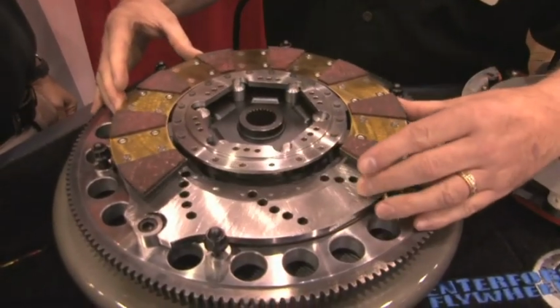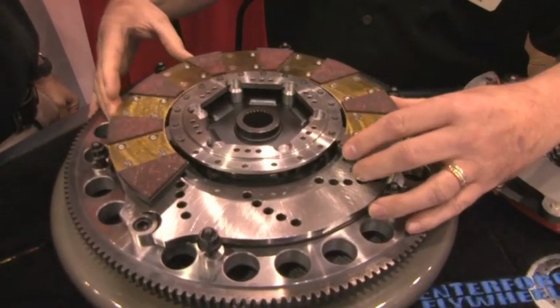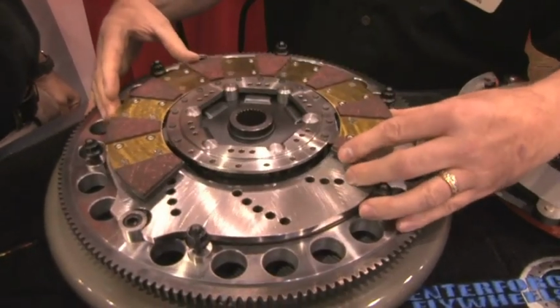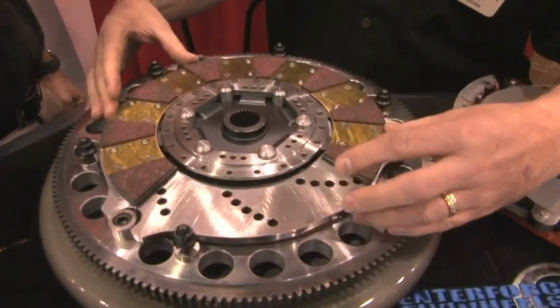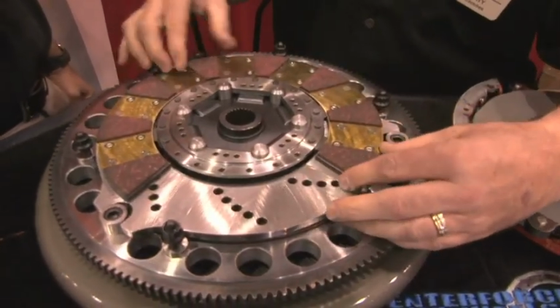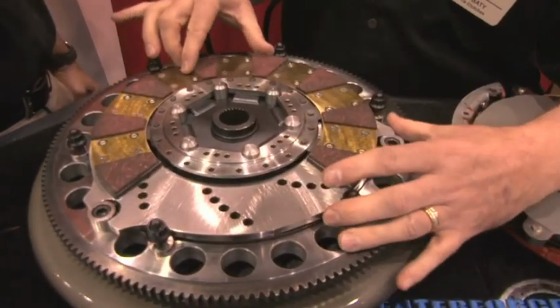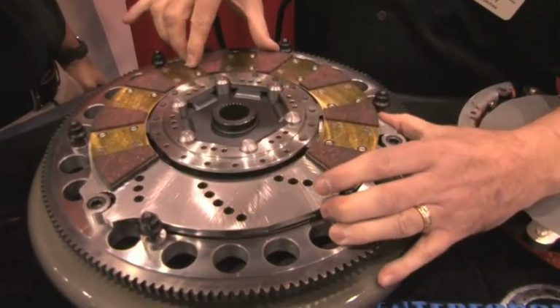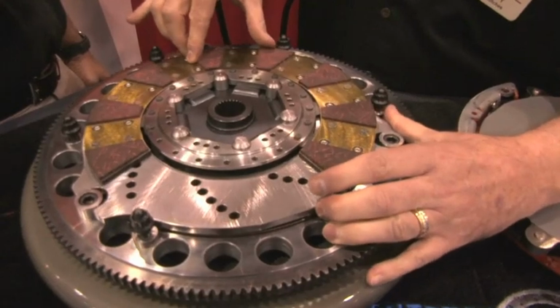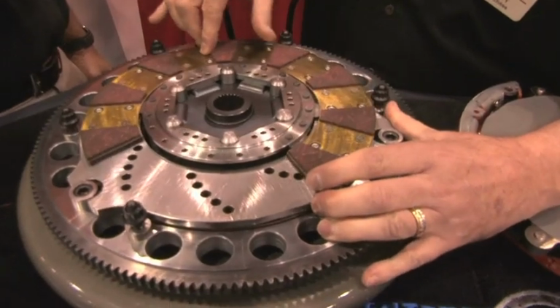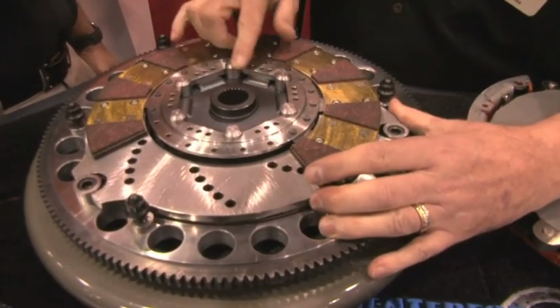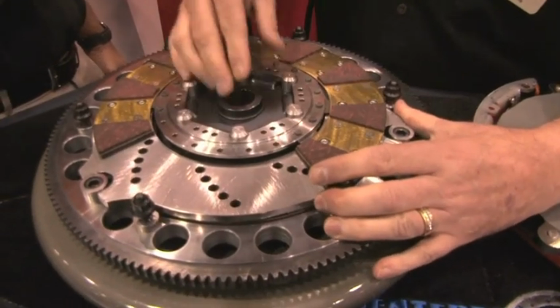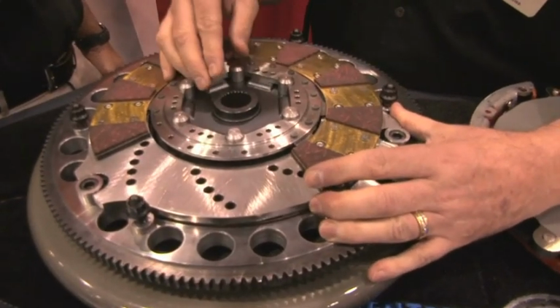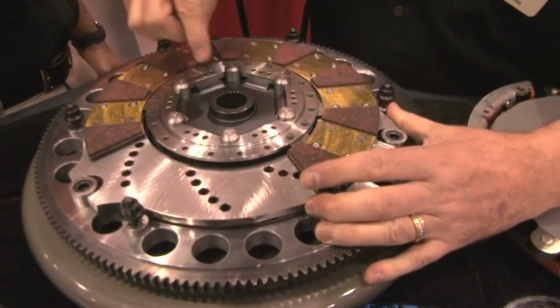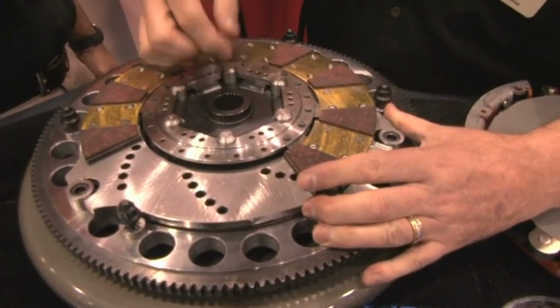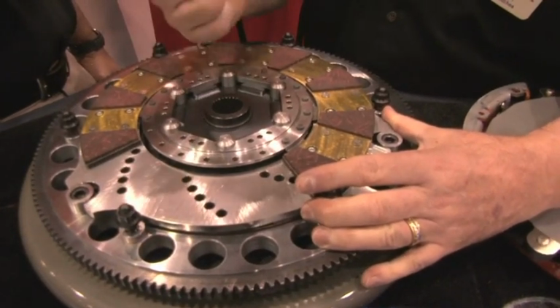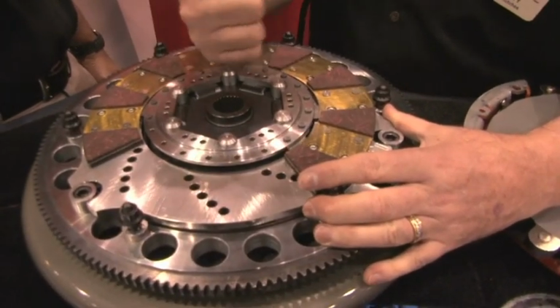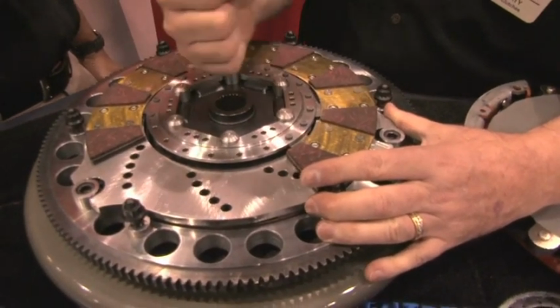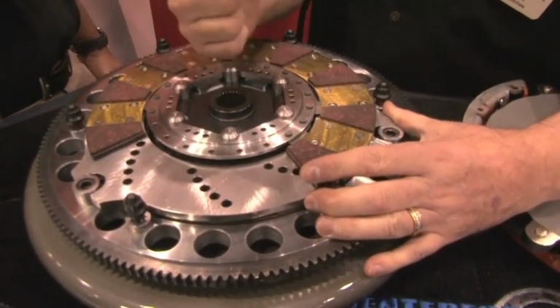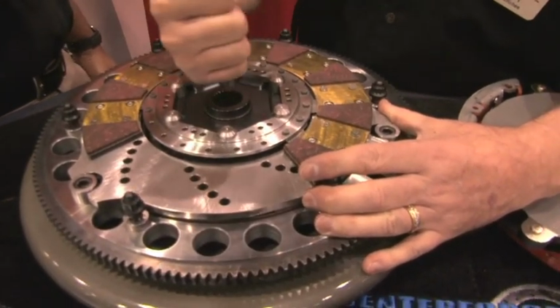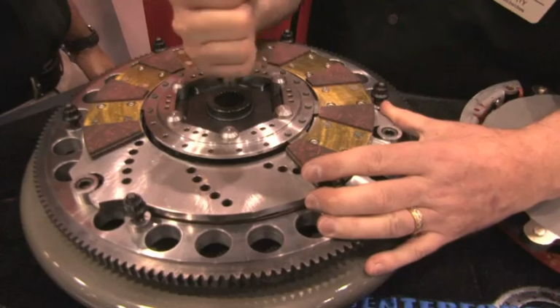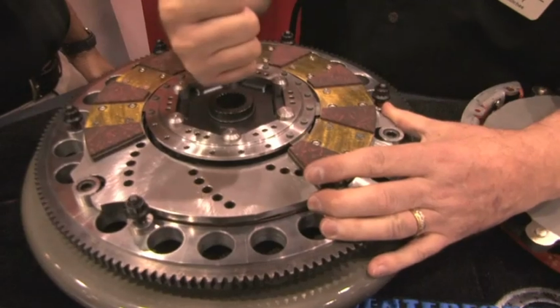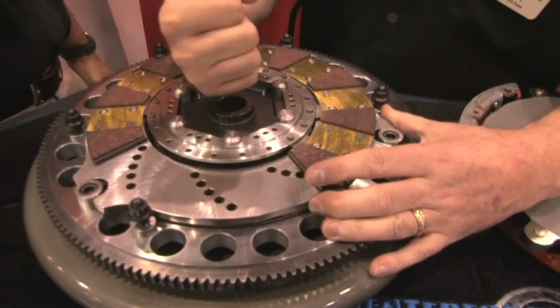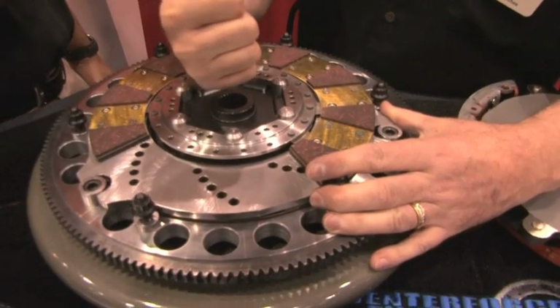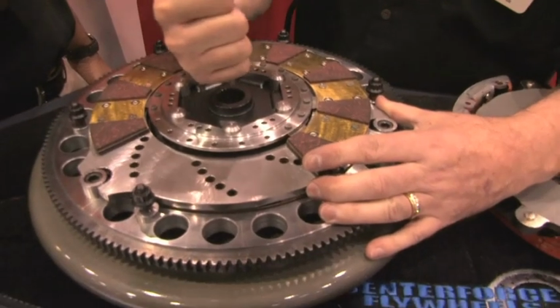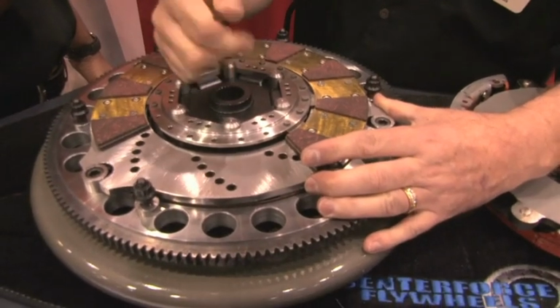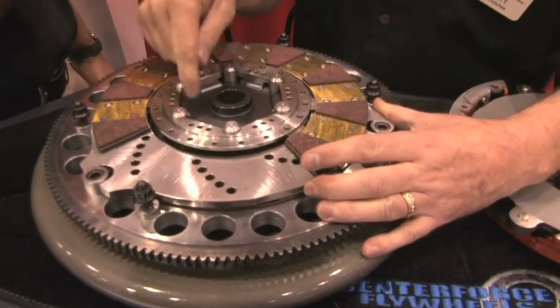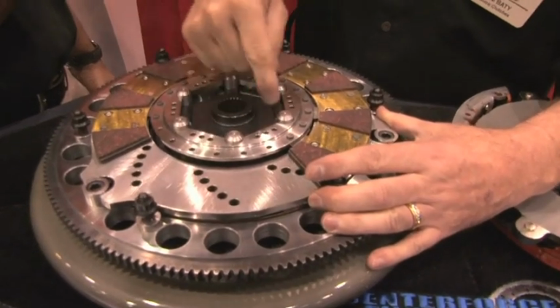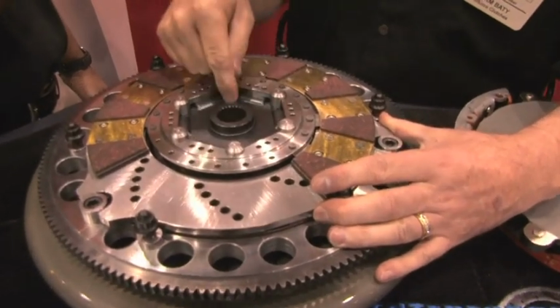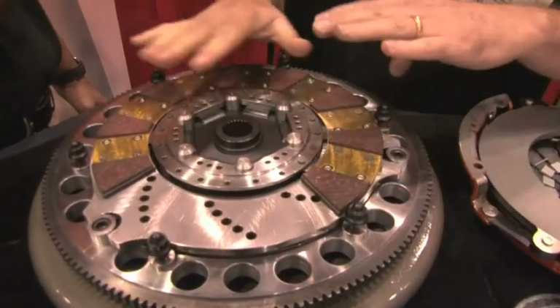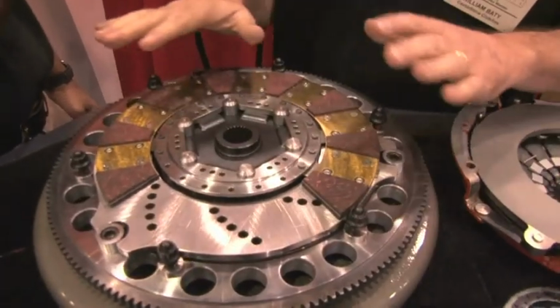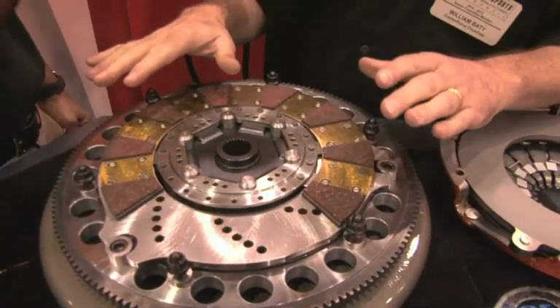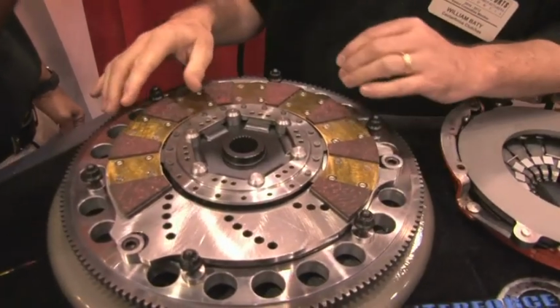As you can see when it goes on, this disc is not driven on the splines itself — the top disc actually does all the driving. So as that input shaft twists back and forth, you have that spring dampening, and there's no cancellation of that.